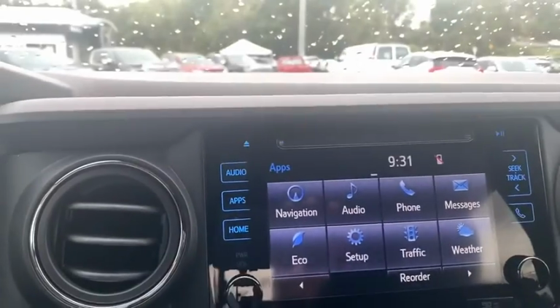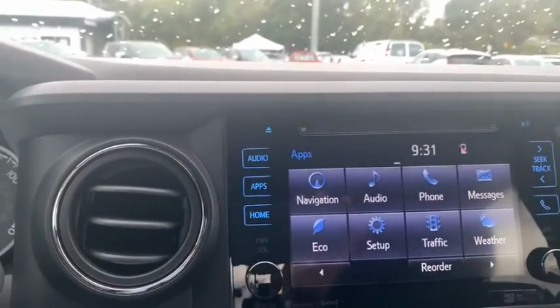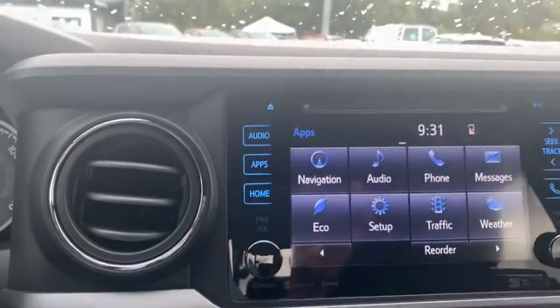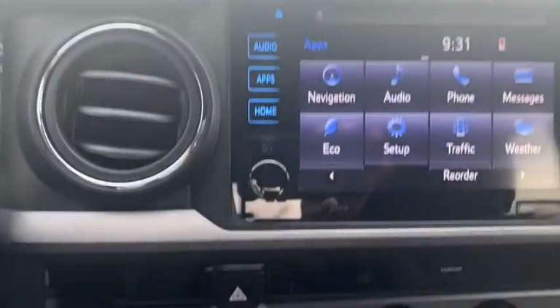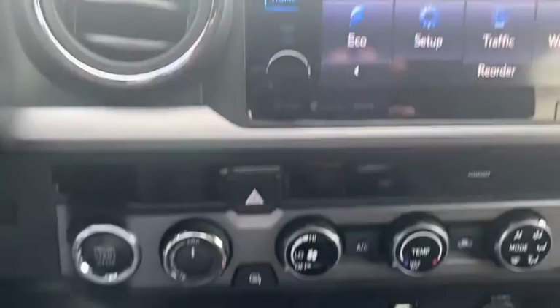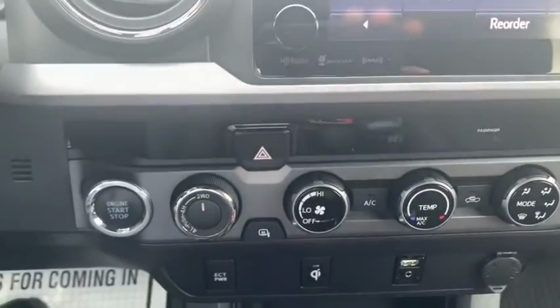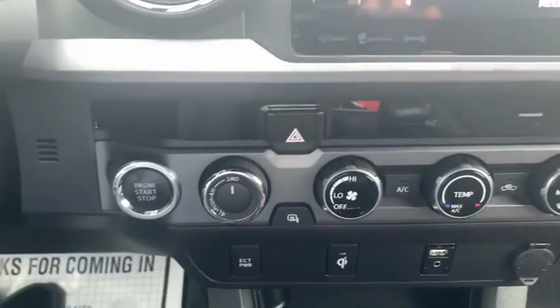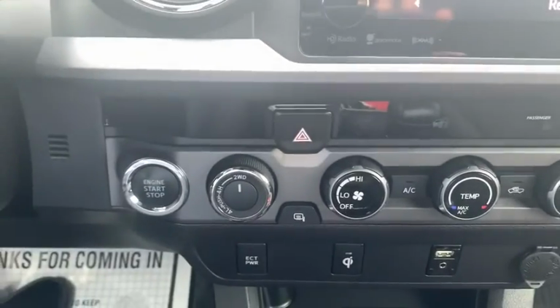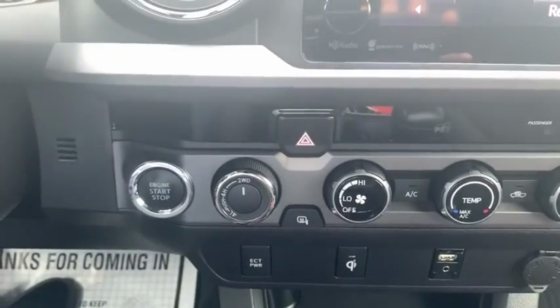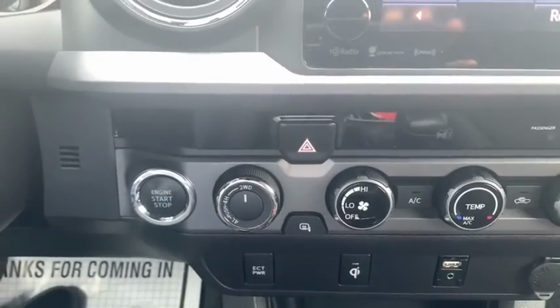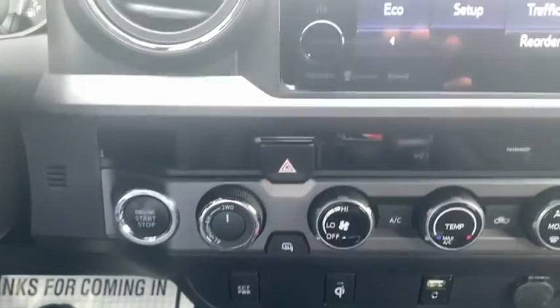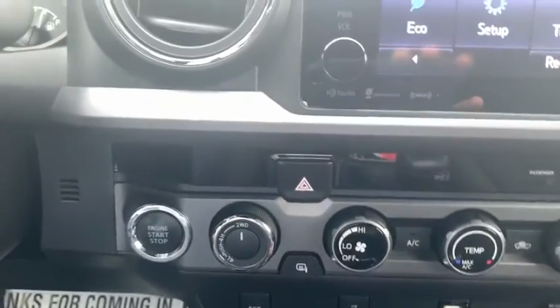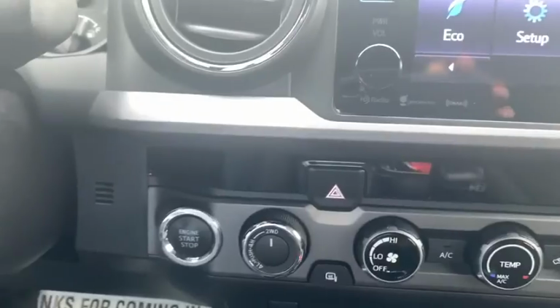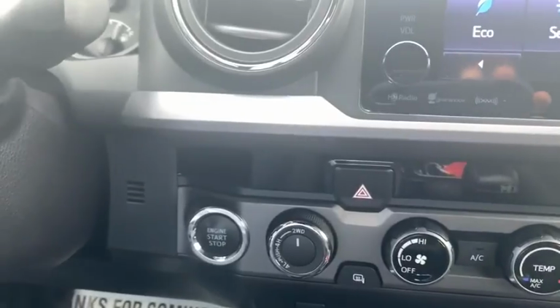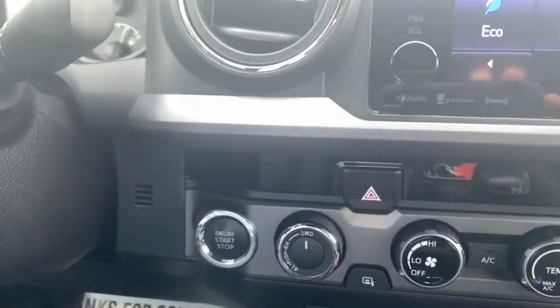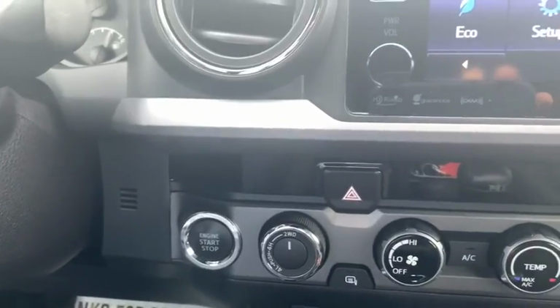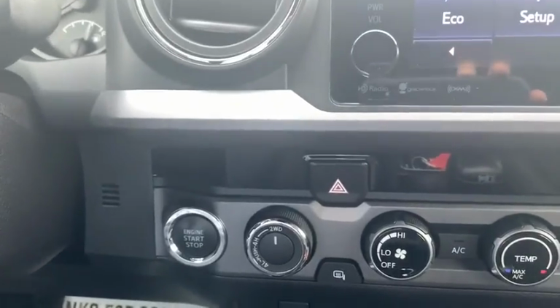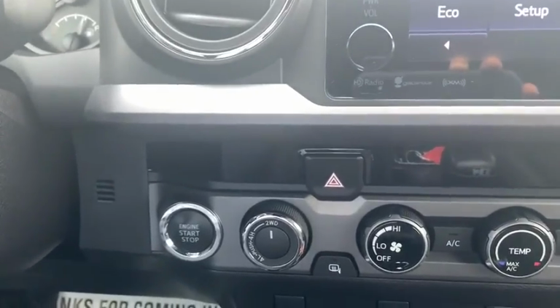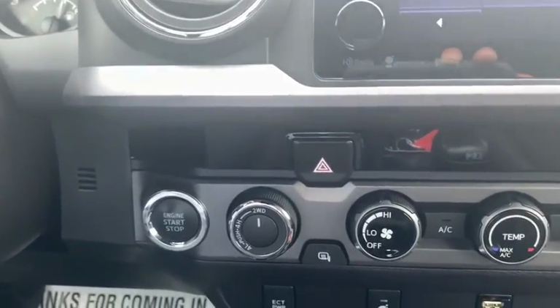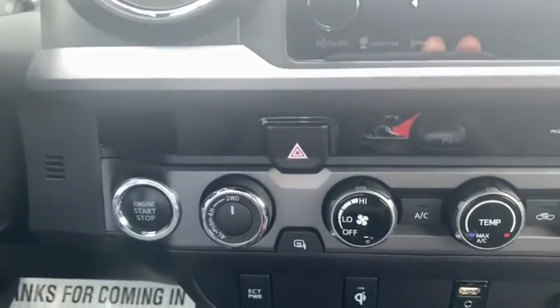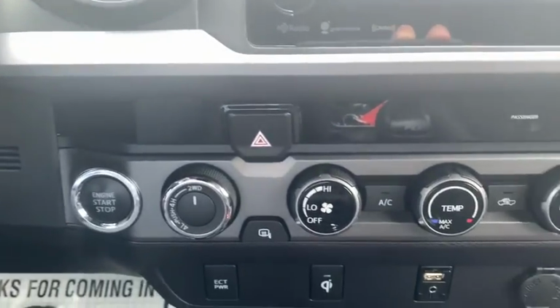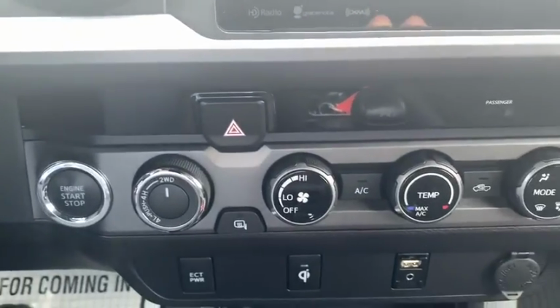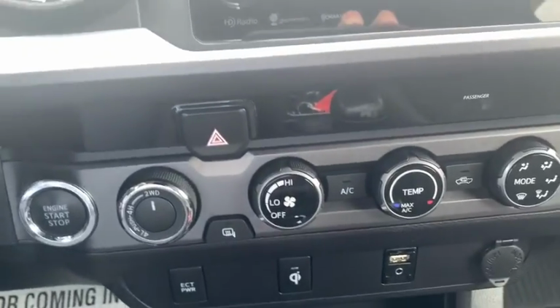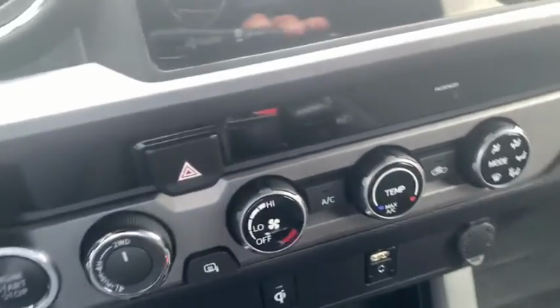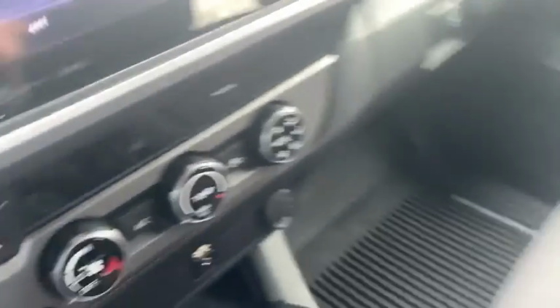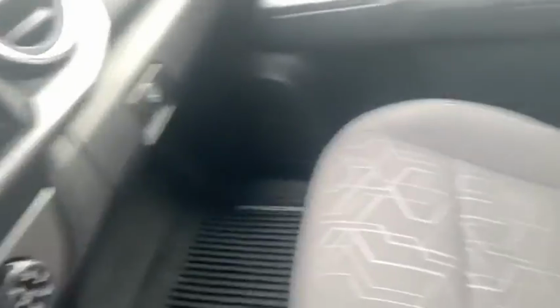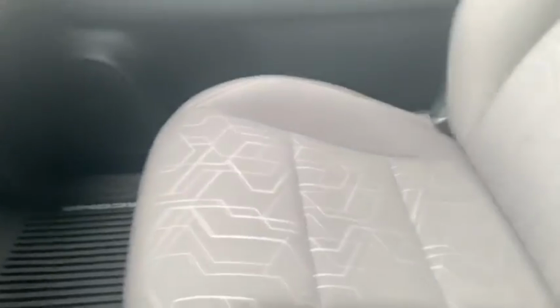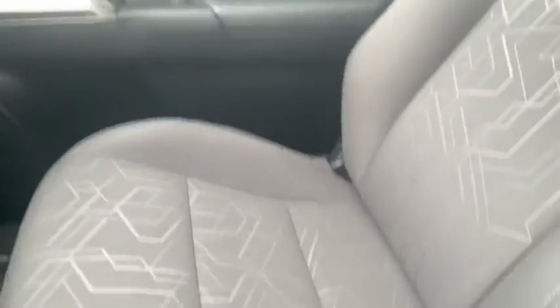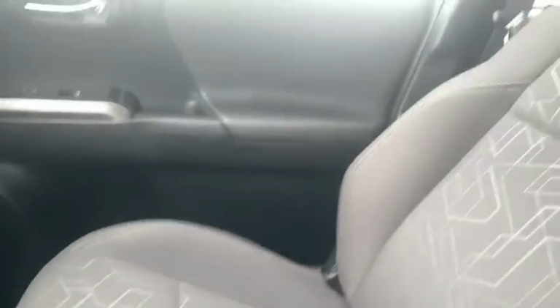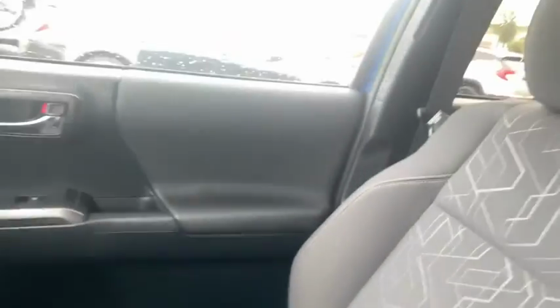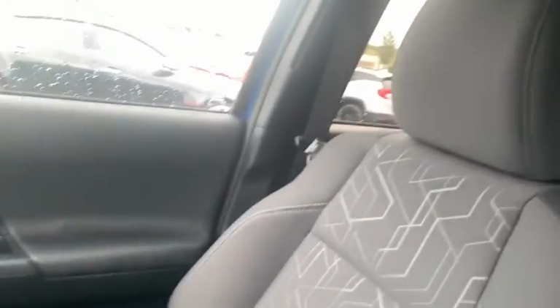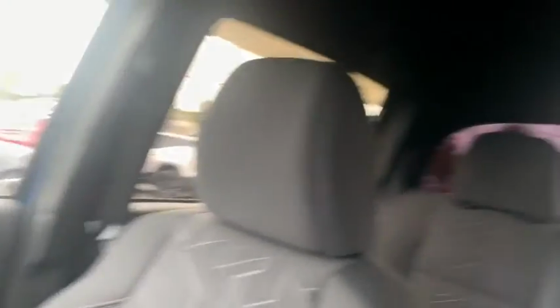XM radio. Right here at the bottom, your two-wheel drive and four-wheel drive selector. Keyless entry, keyless start as you can see there. All your audio controls there on the steering wheel. That's your black cloth interior. Let me show you the back real fast.